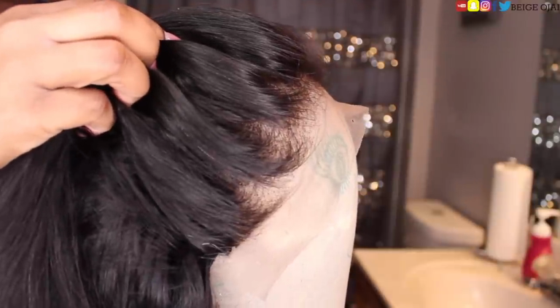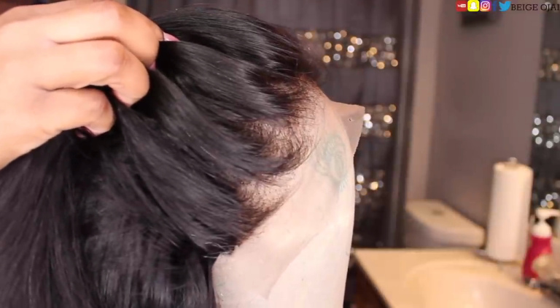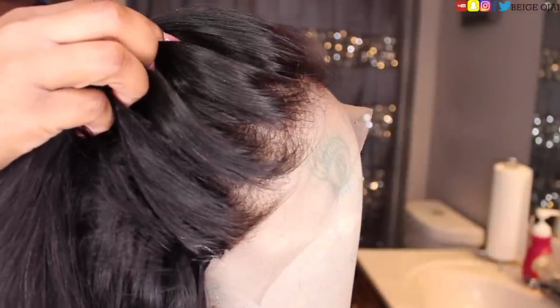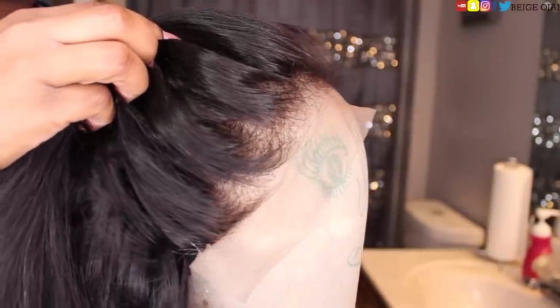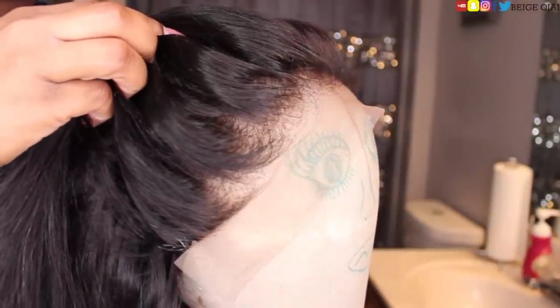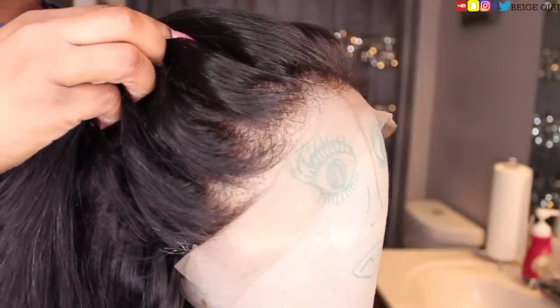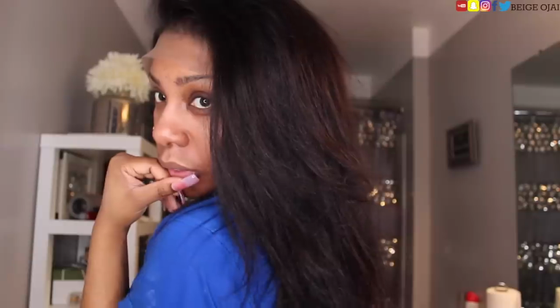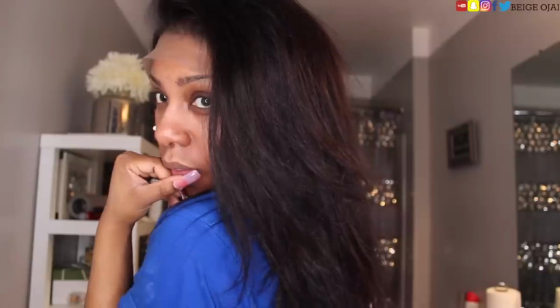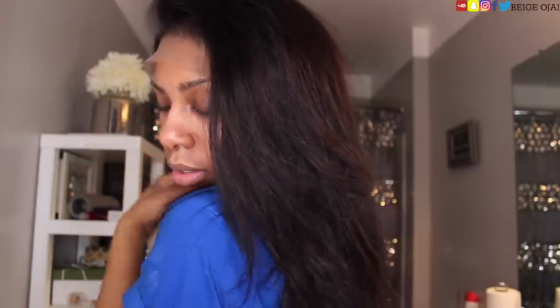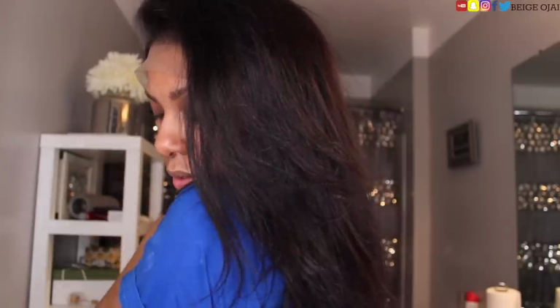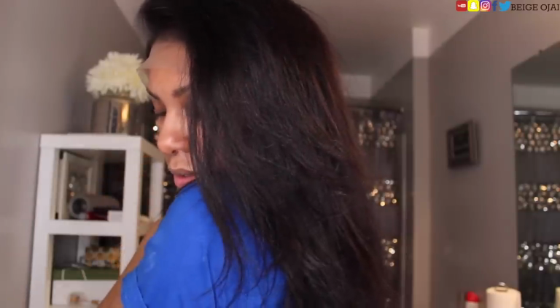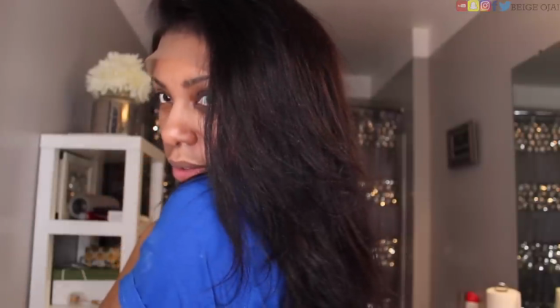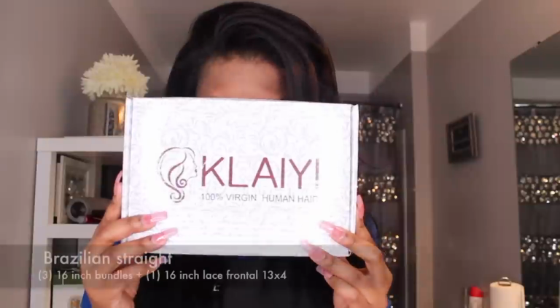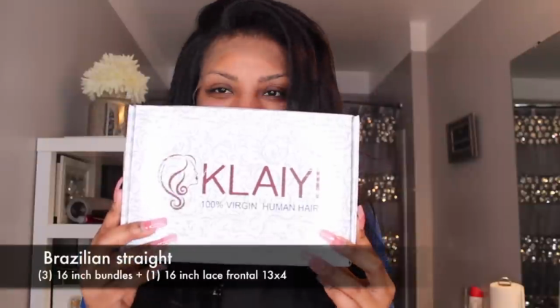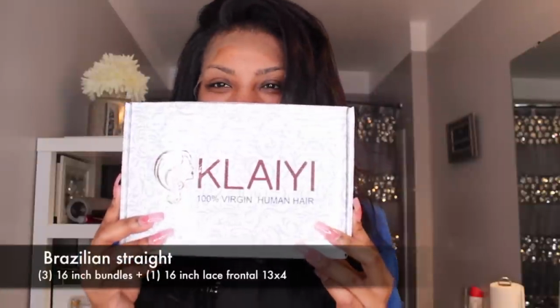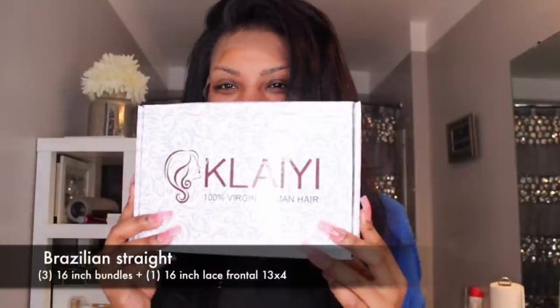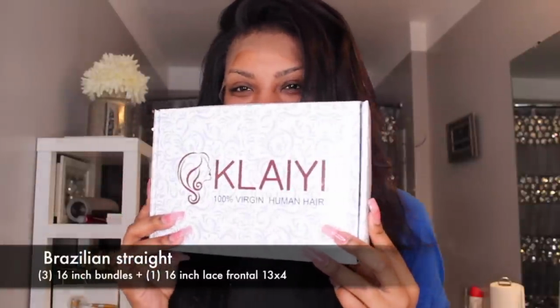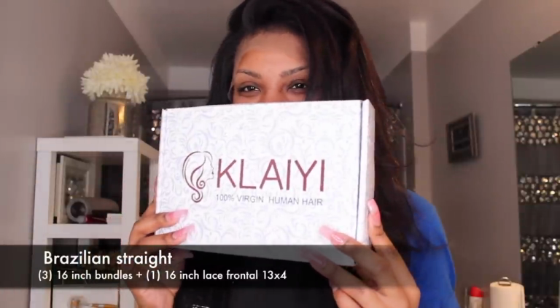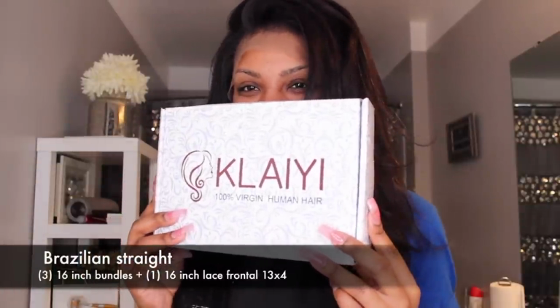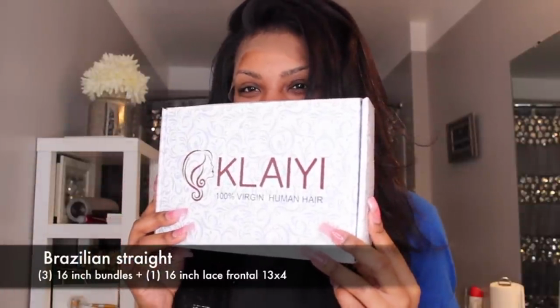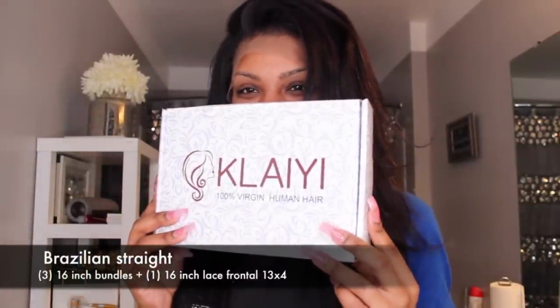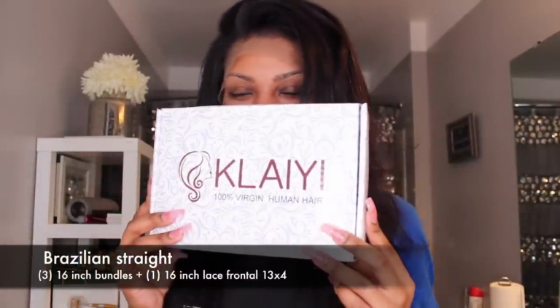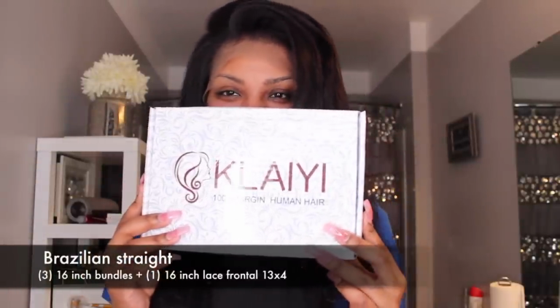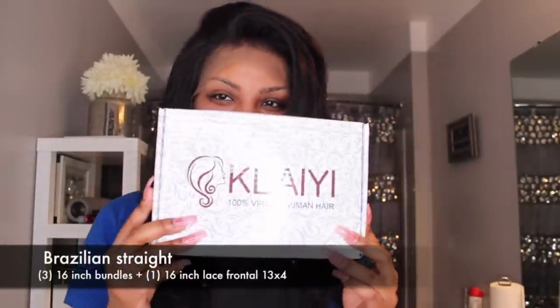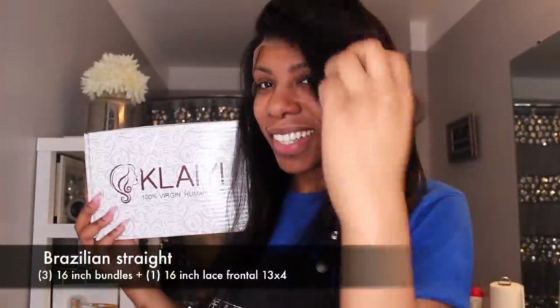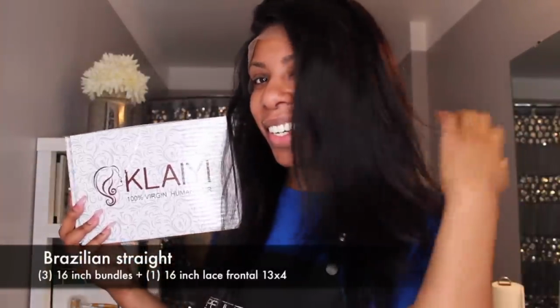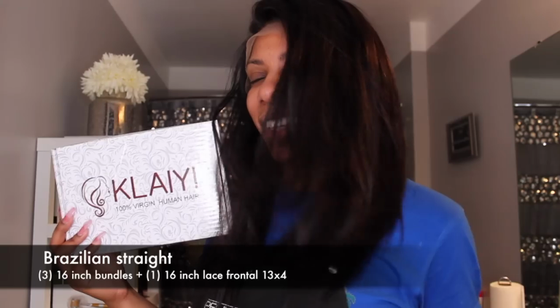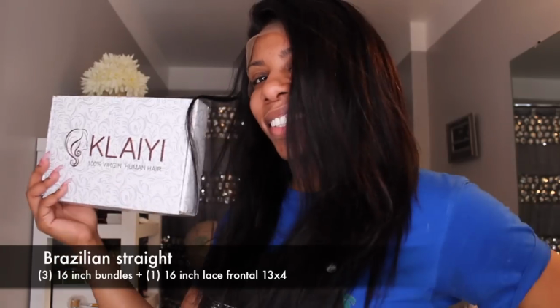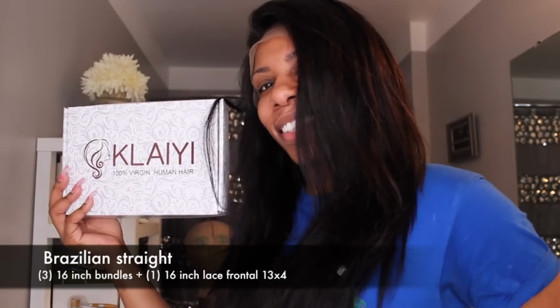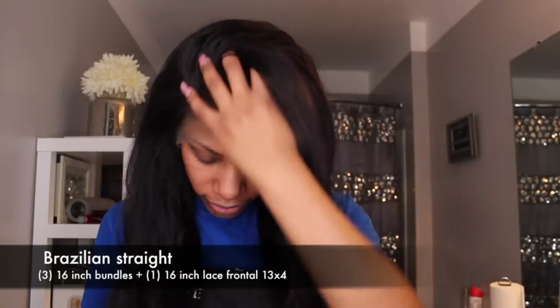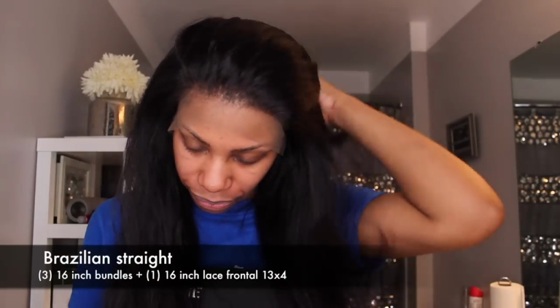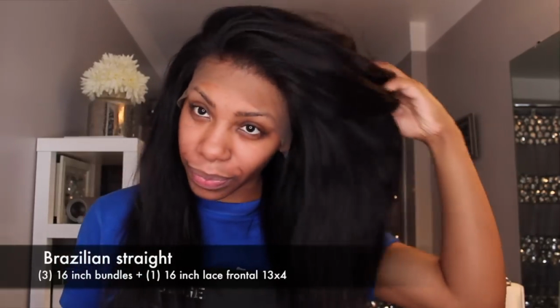The wig that we will be working with today is a wig that I made out of bundles and a frontal that were sent to me from clayeyhair.com. Clayey sent me three bundles of Brazilian straight 16 inch hair as well as one 13x4 Brazilian straight frontal, 16 inches as well.